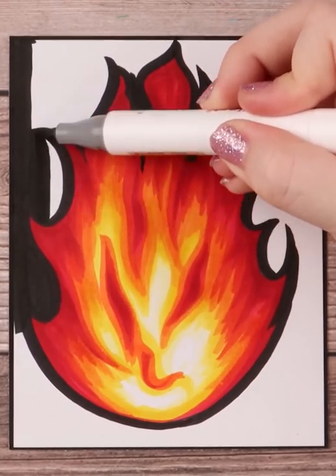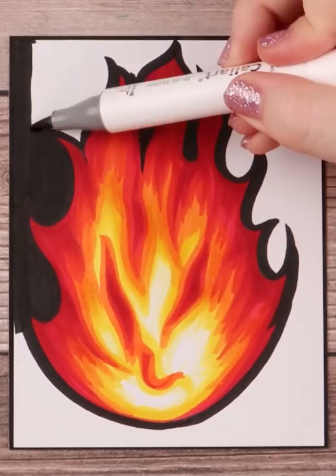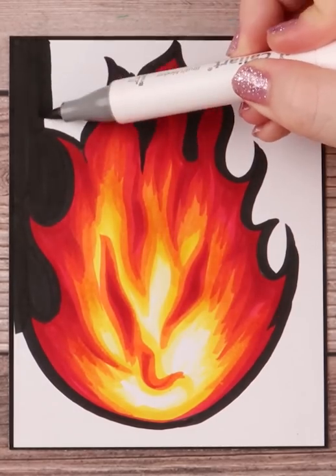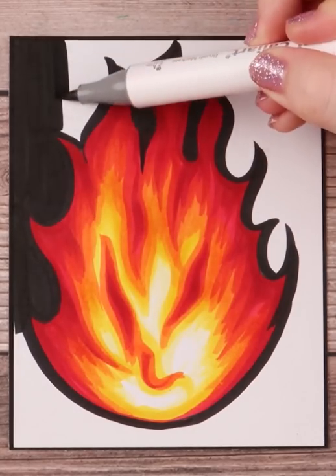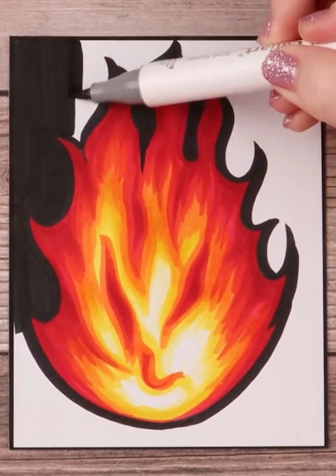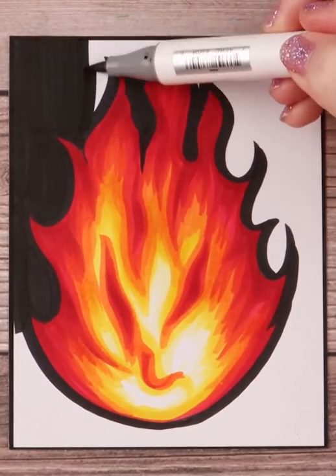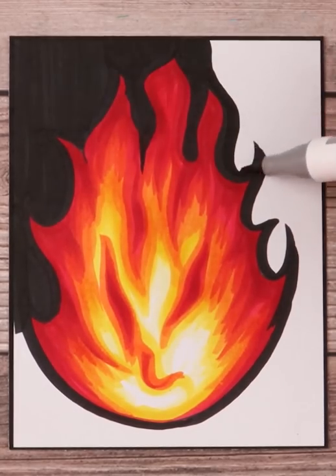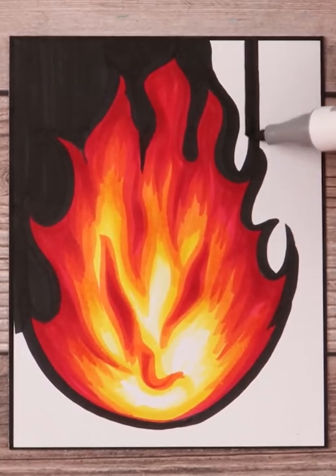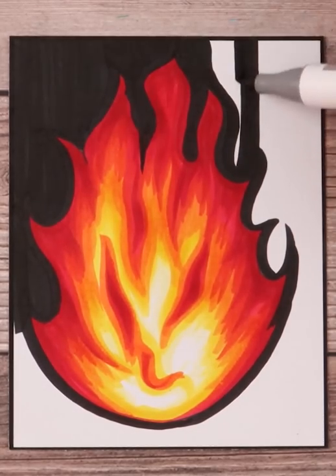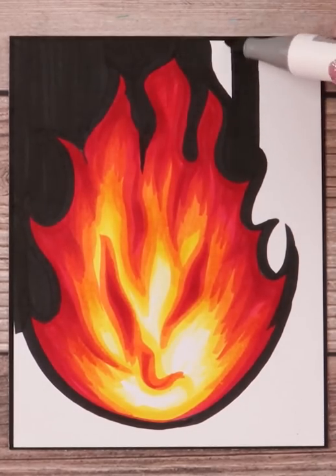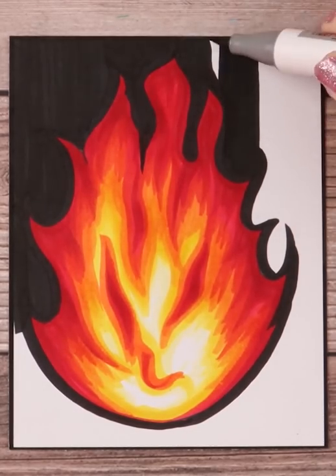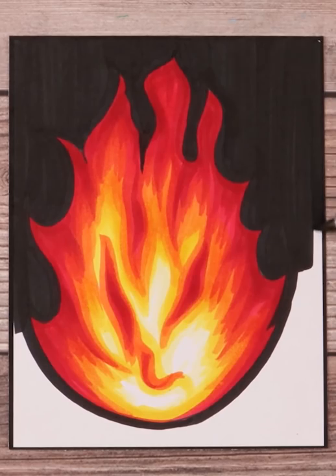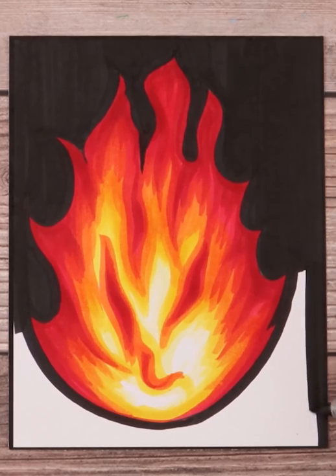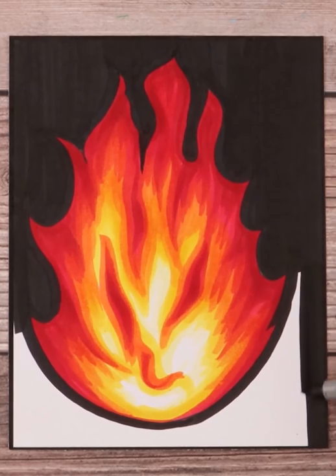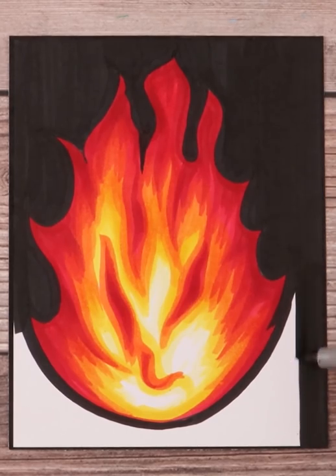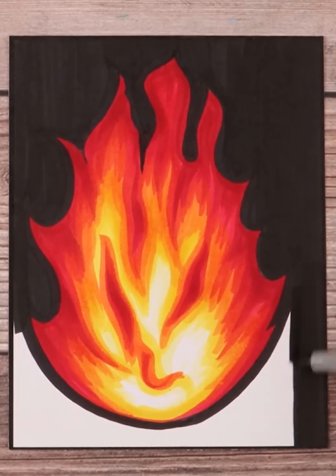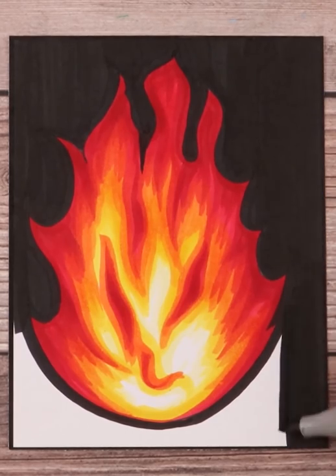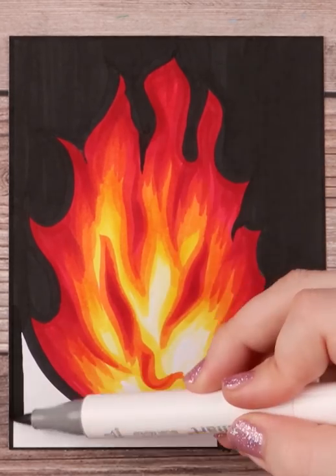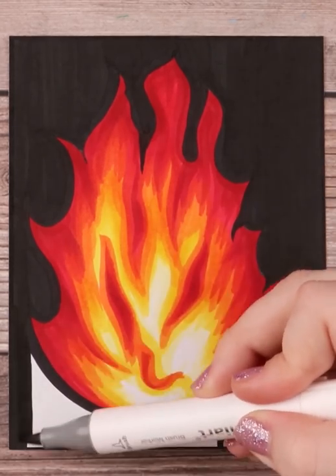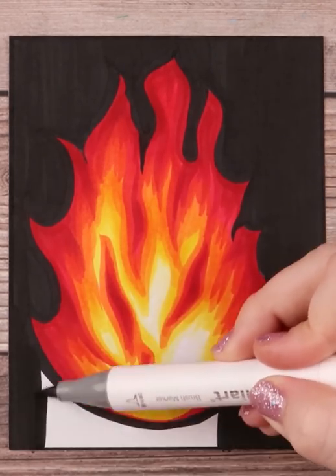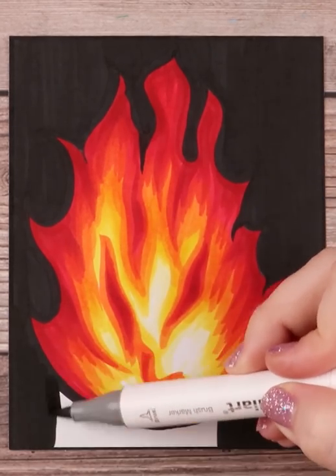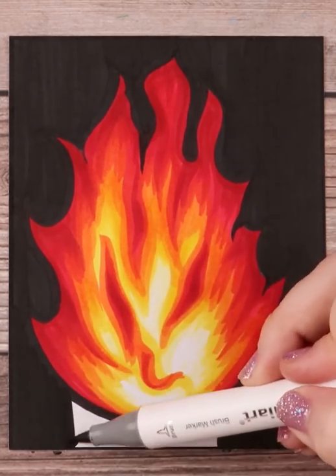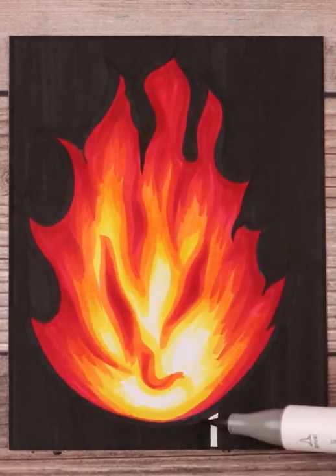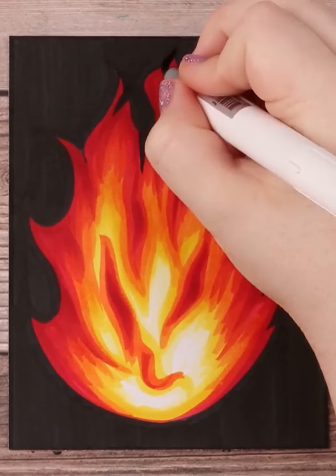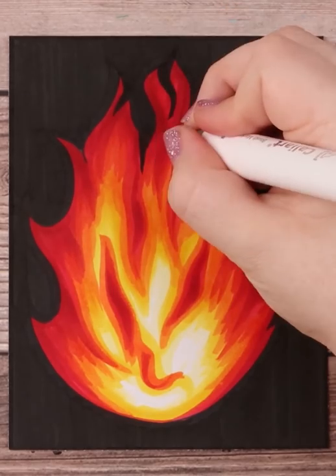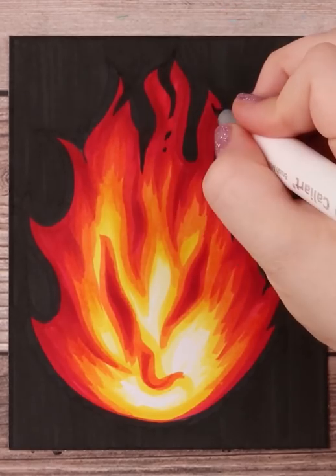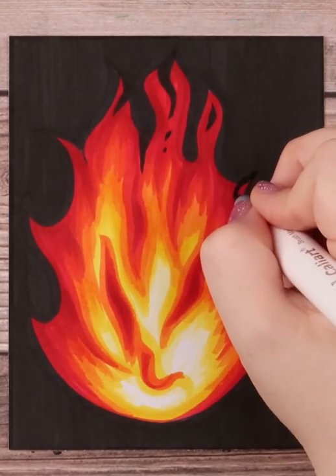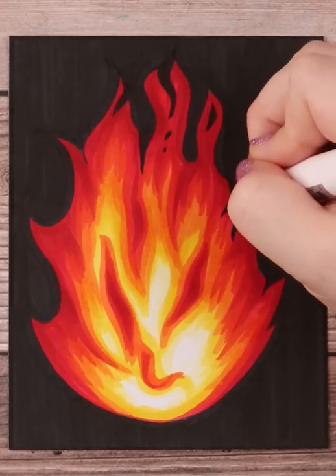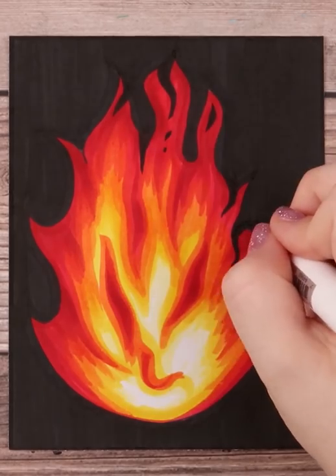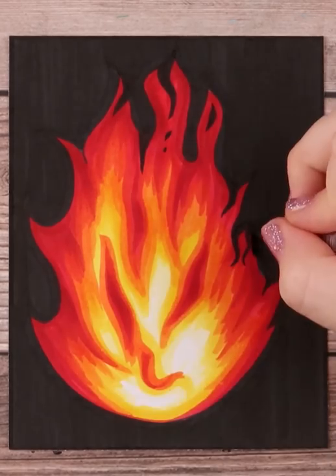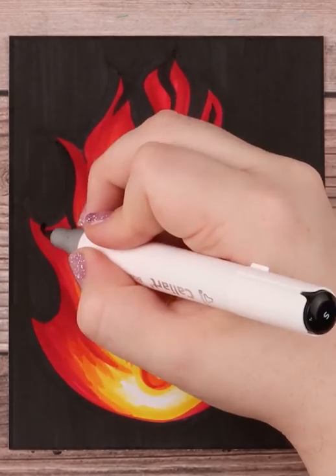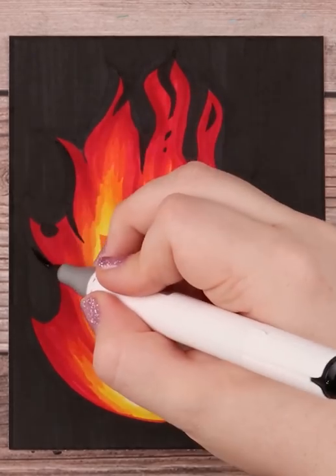I also take time to use the black marker and carve into my fire to make its flame sharper. After that, I take my Posca paint pen in white and add highlights and even some embers floating above it.